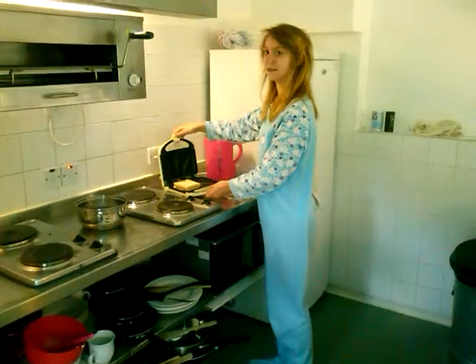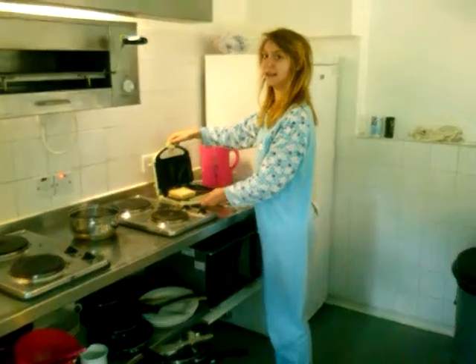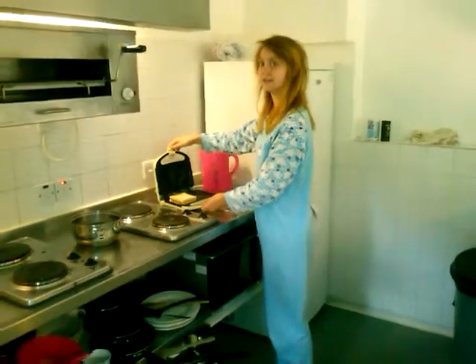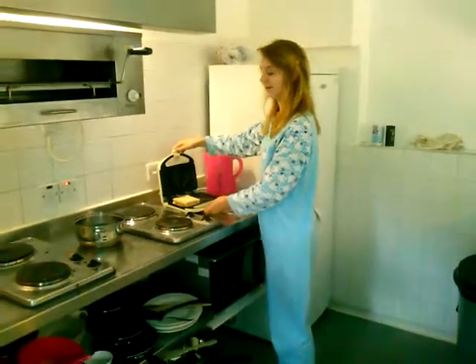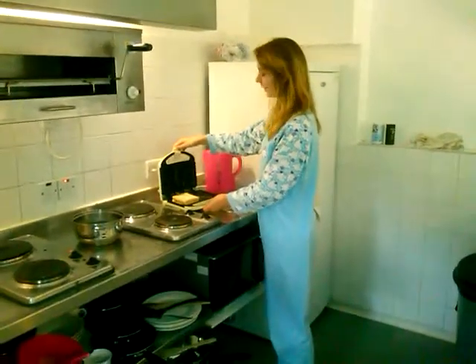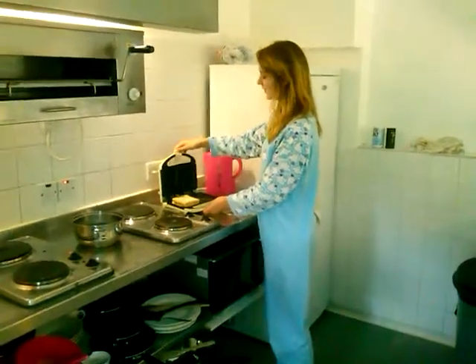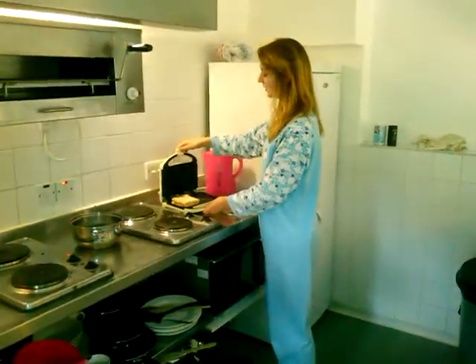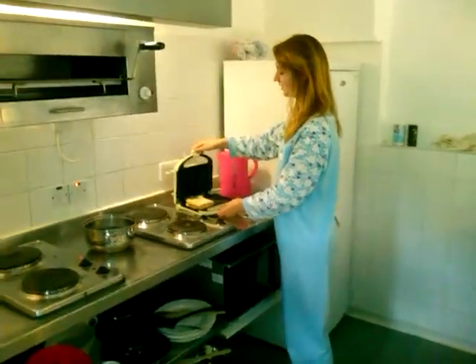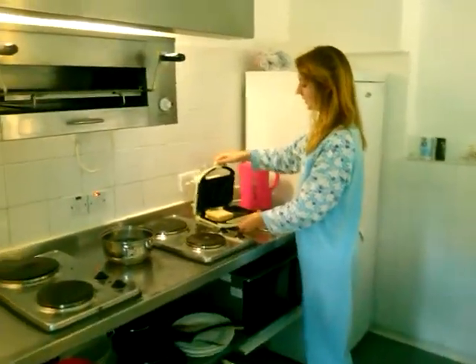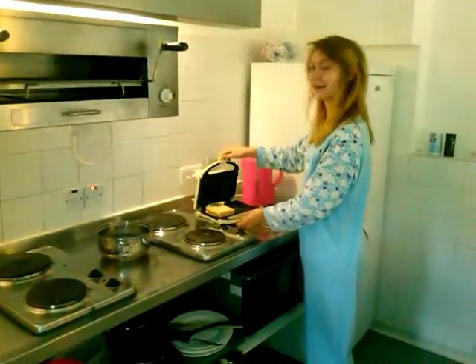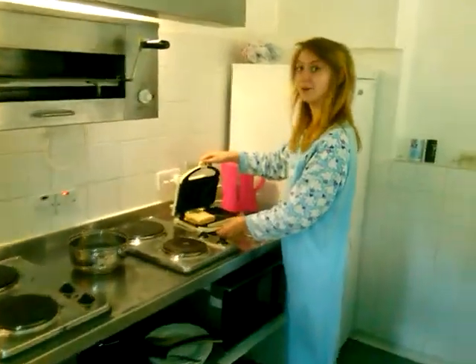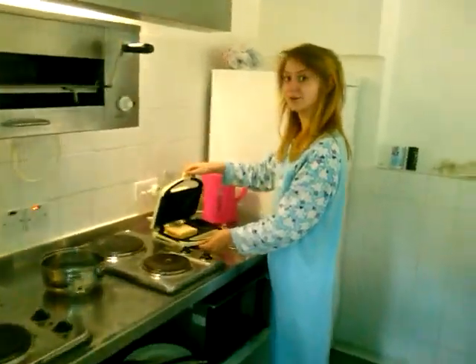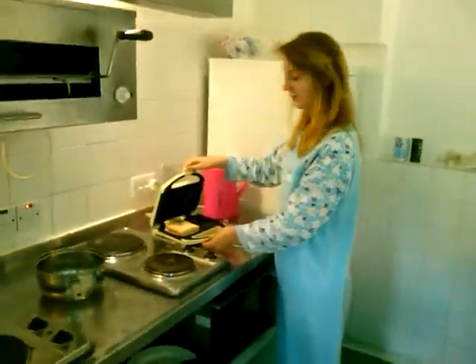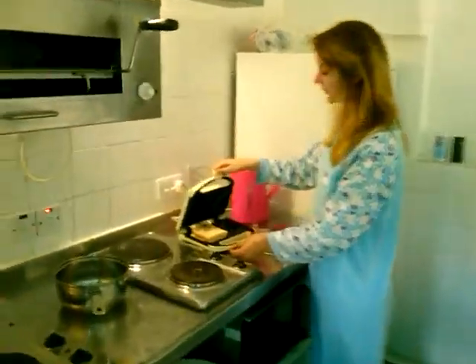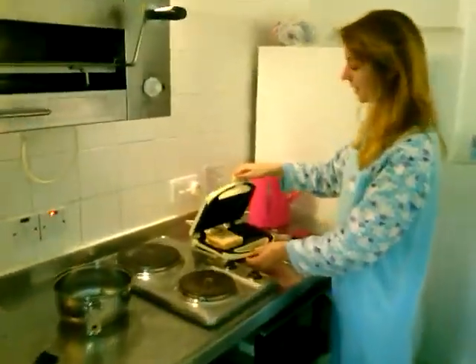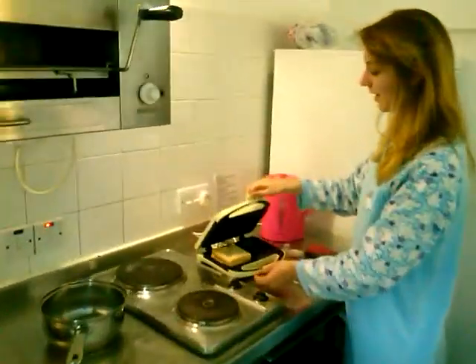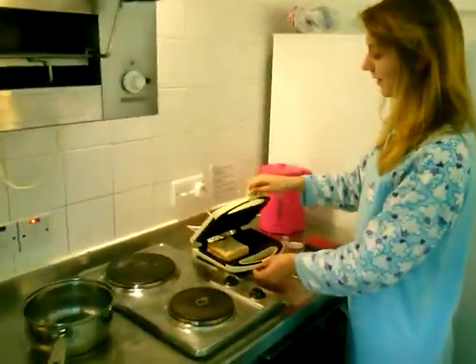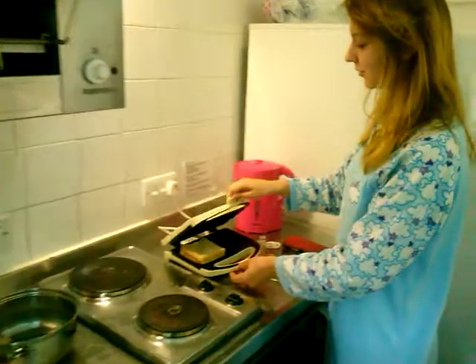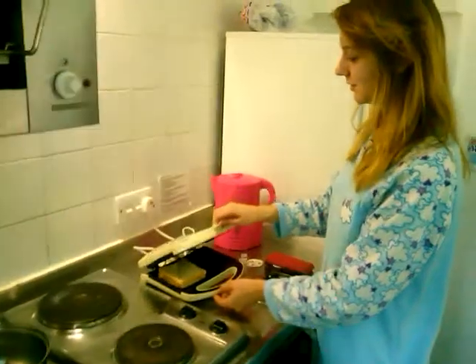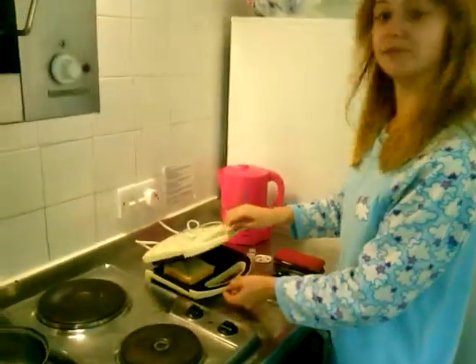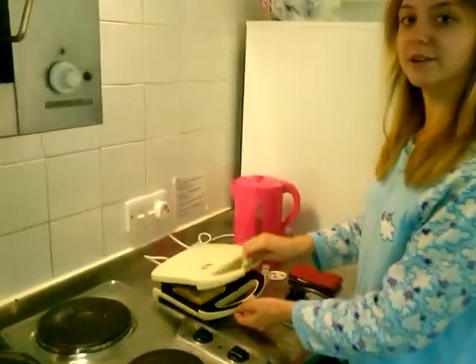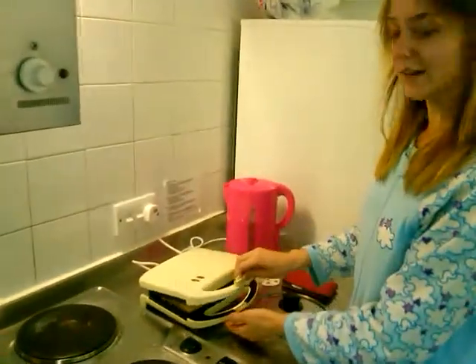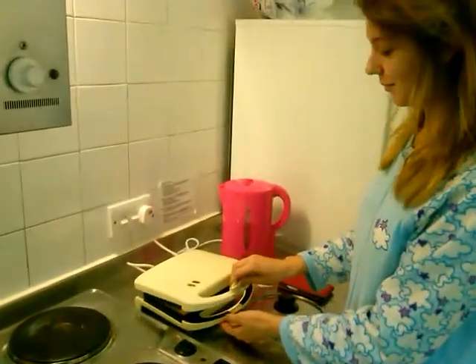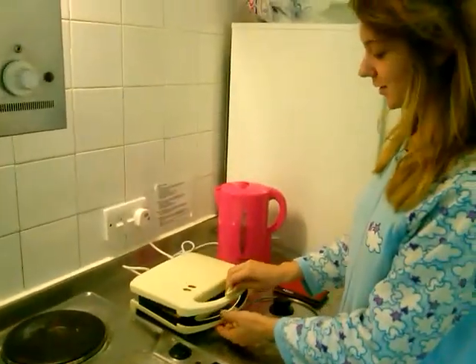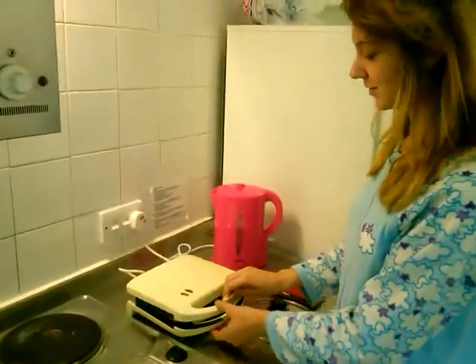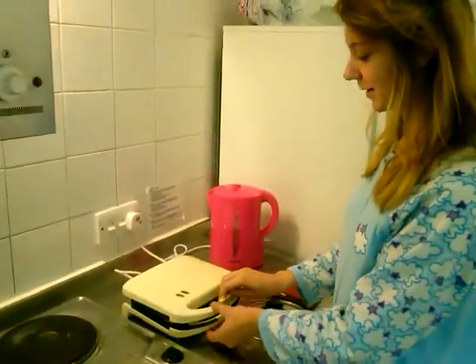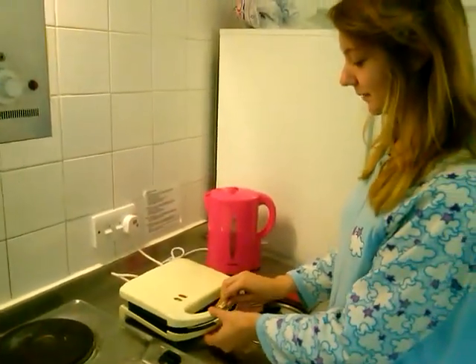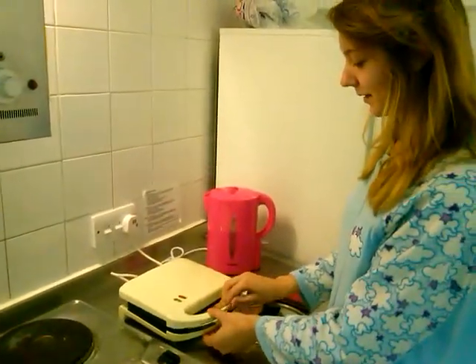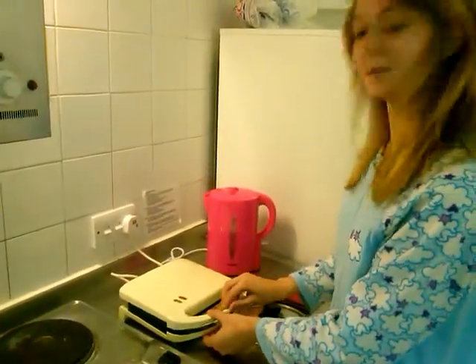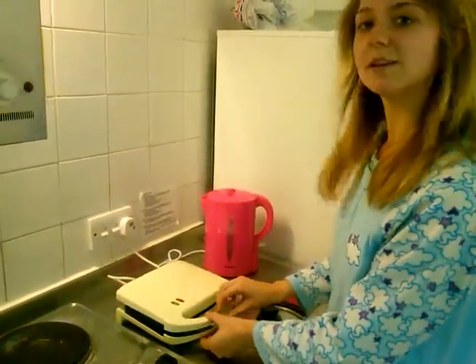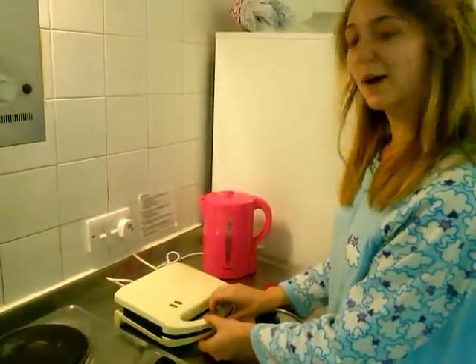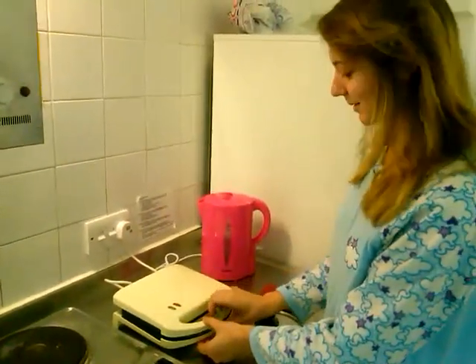Okay, so I'm about to toast a sandwich in possibly the oldest known toastie maker in British history. We're going to see what happens.